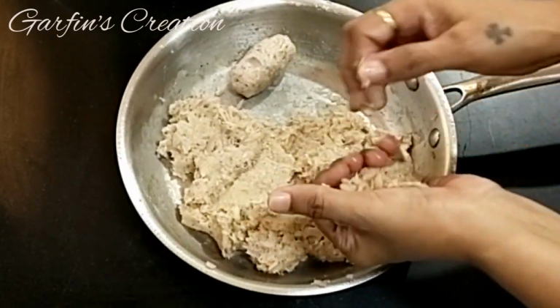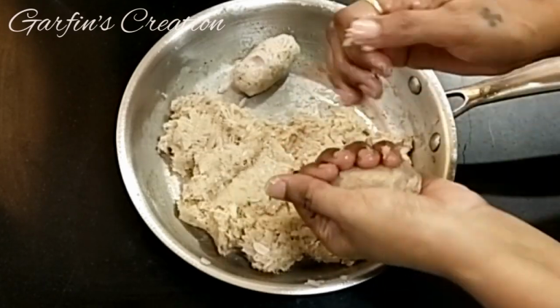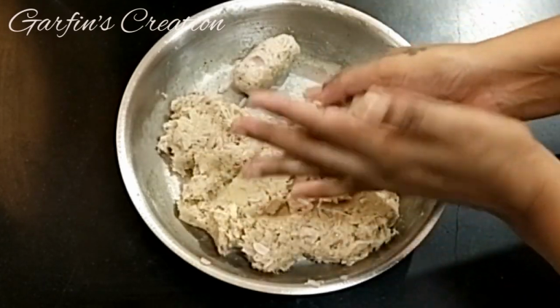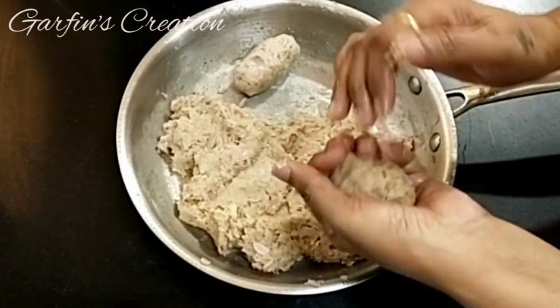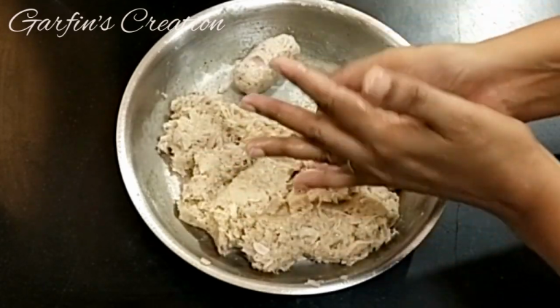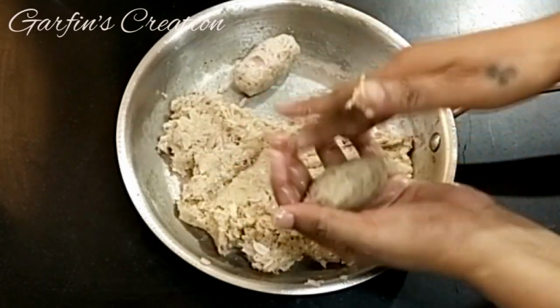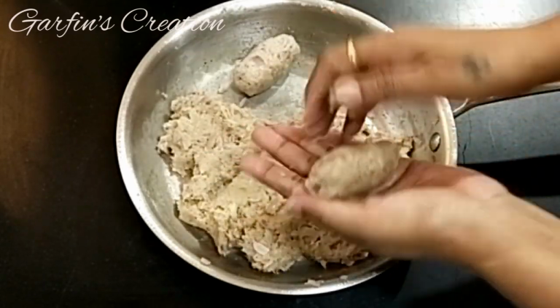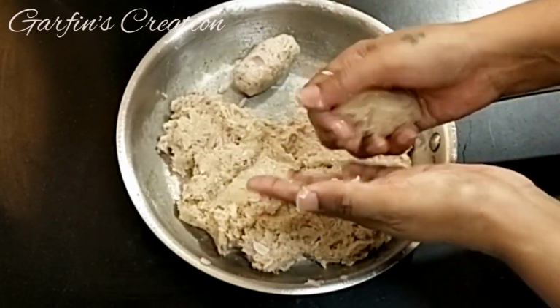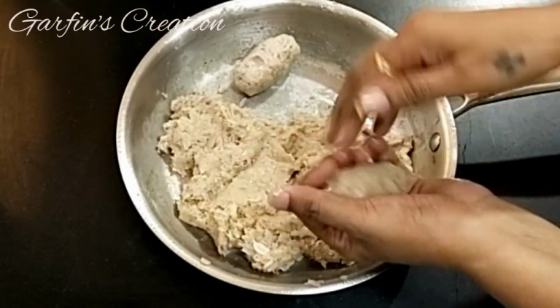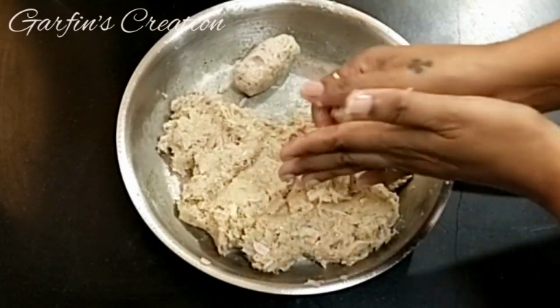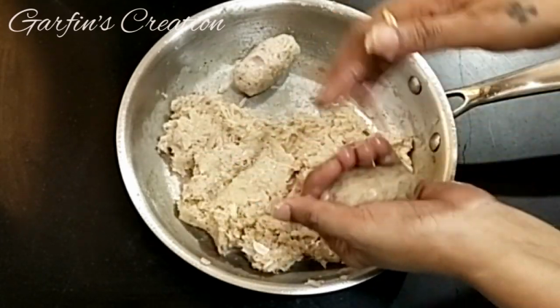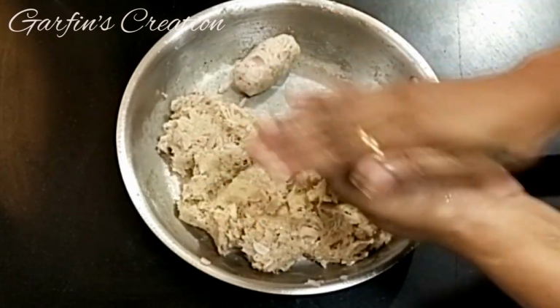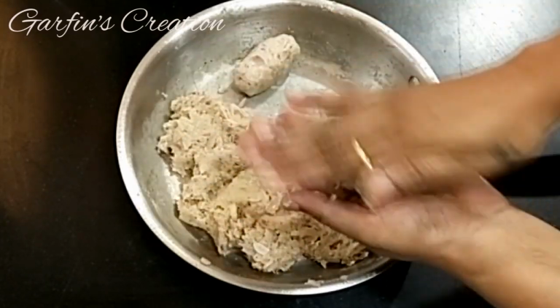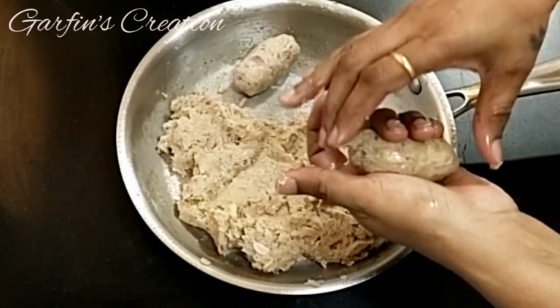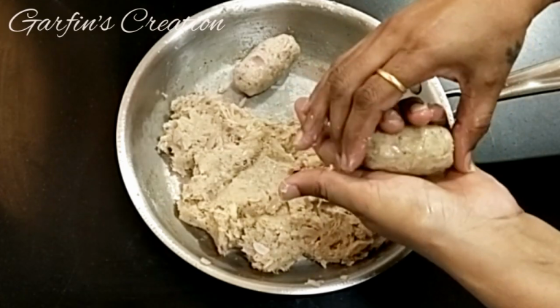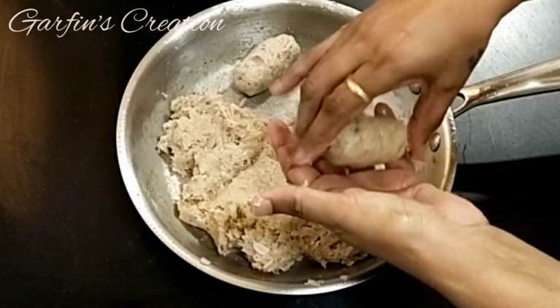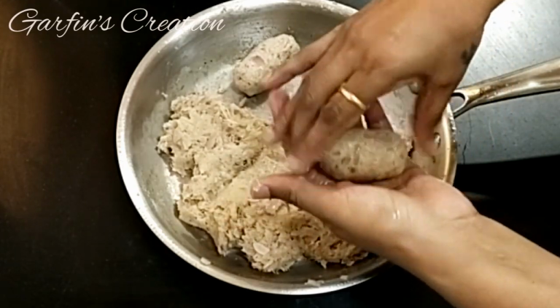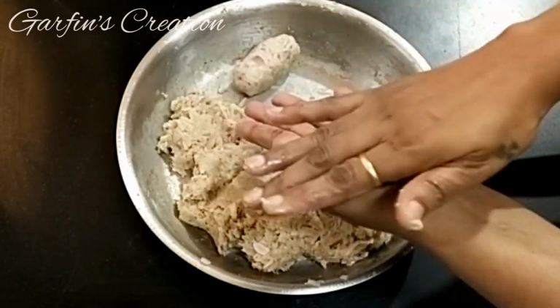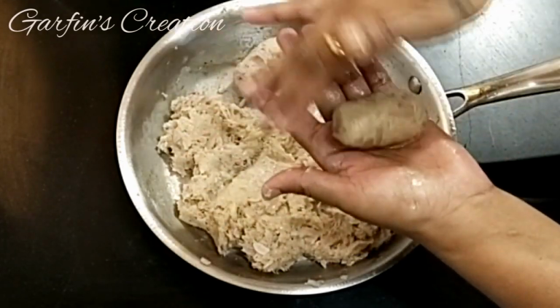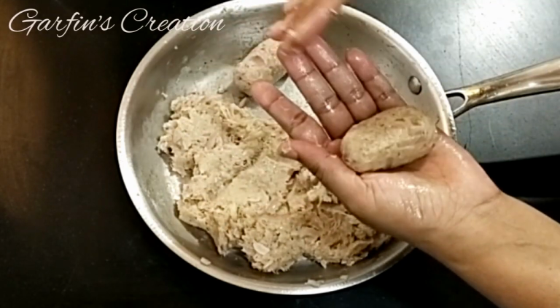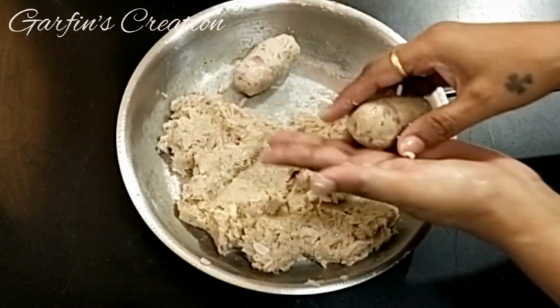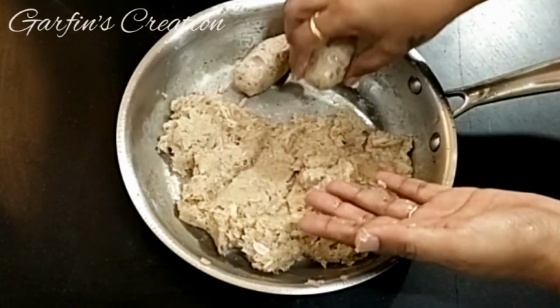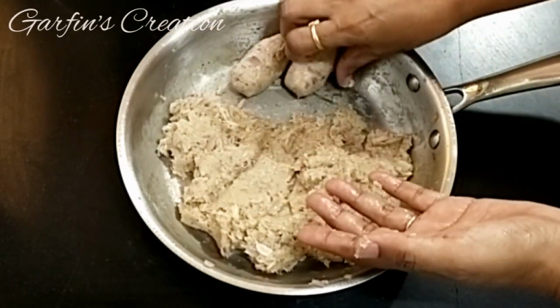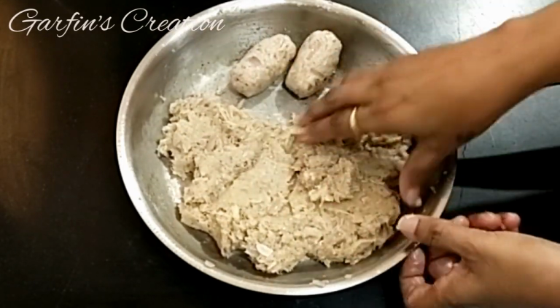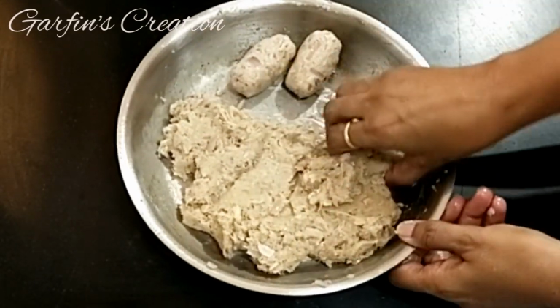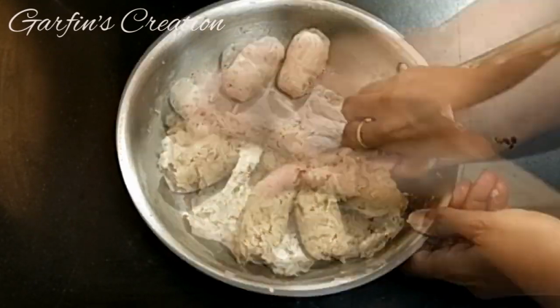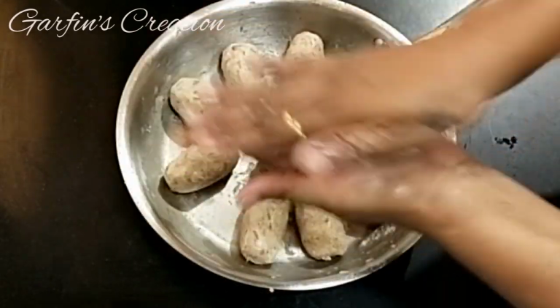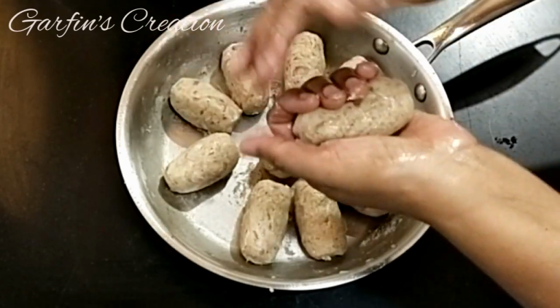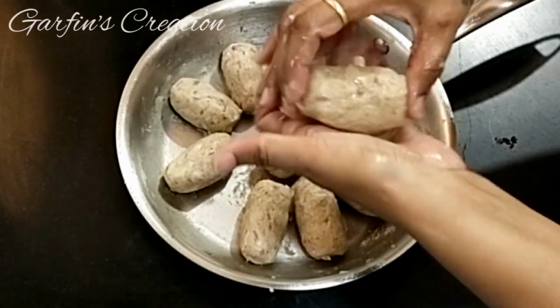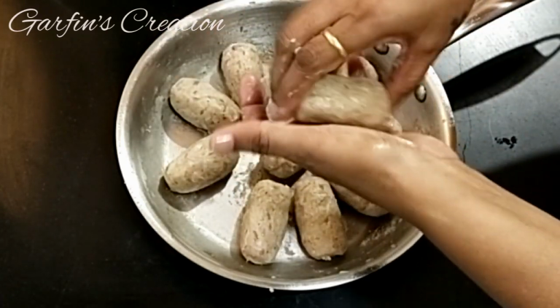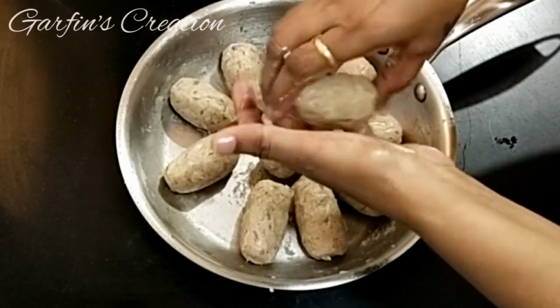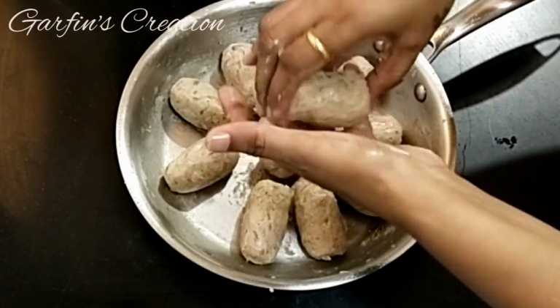You can make these croquettes with other fish too. All you have to do is boil the fish, separate the meat from it, and then use it as in this recipe.